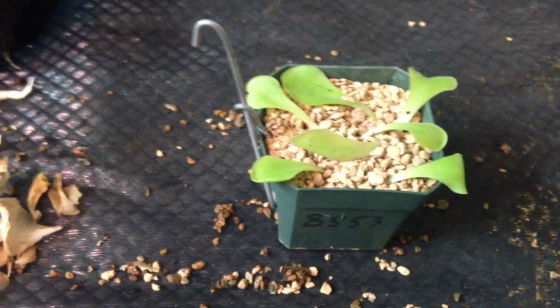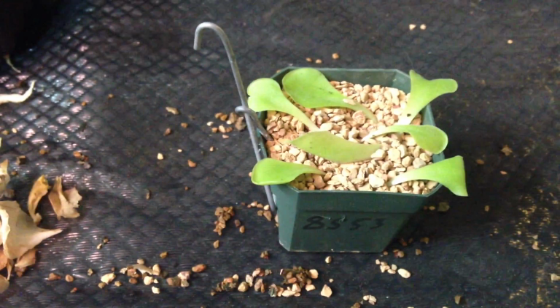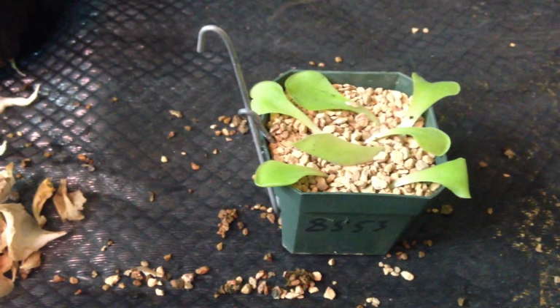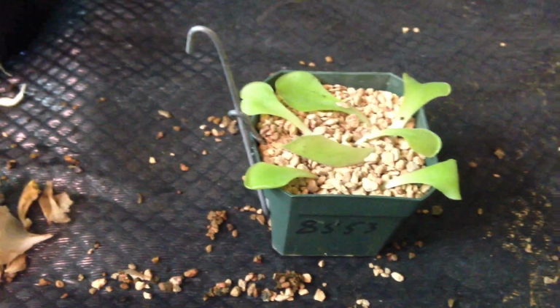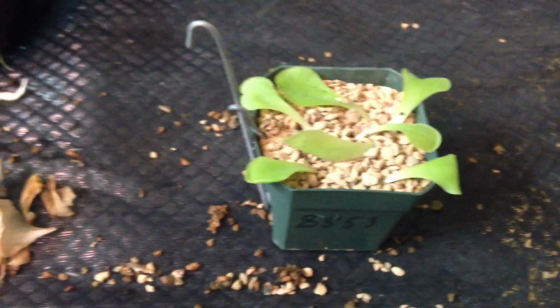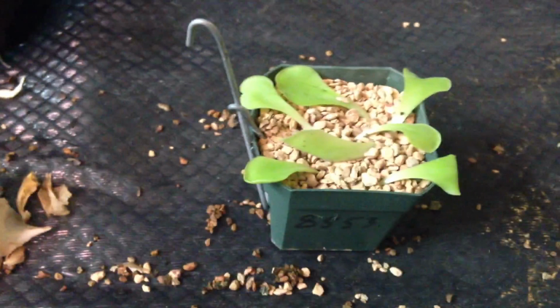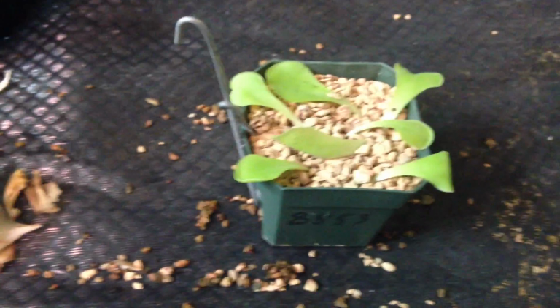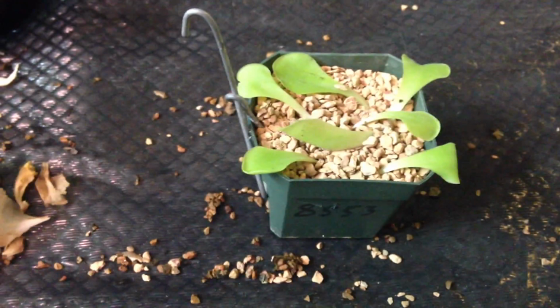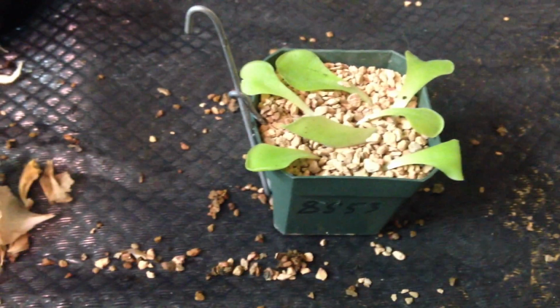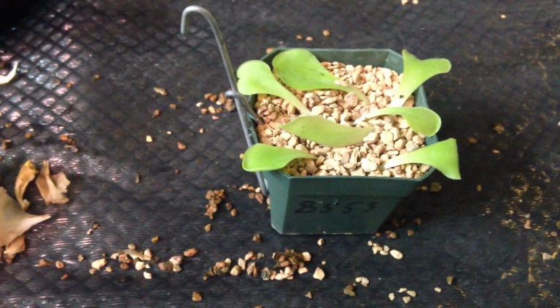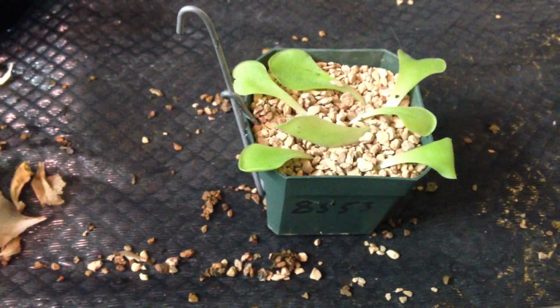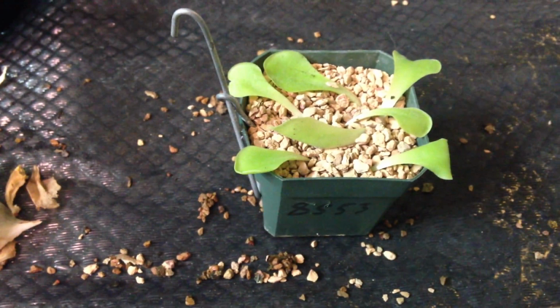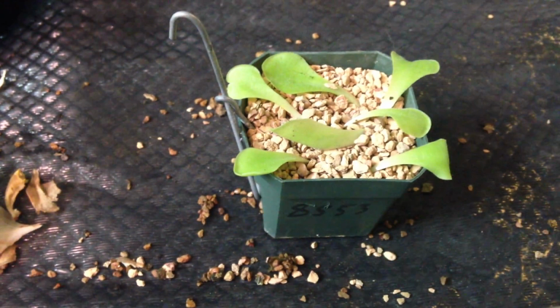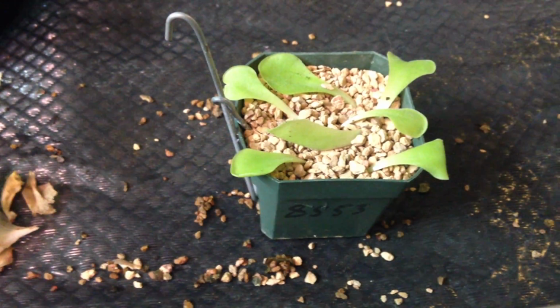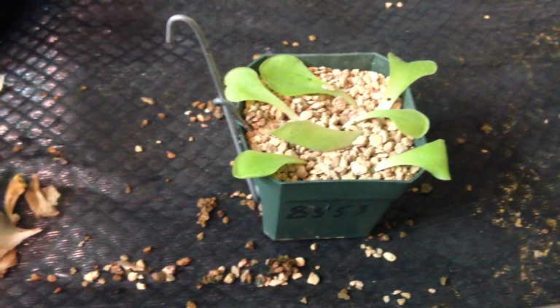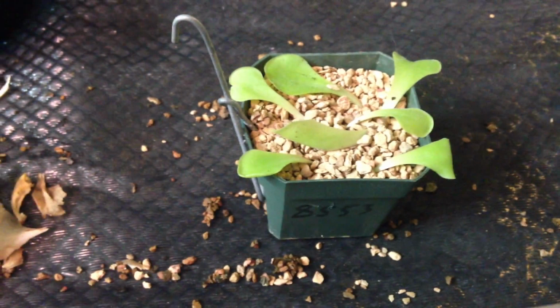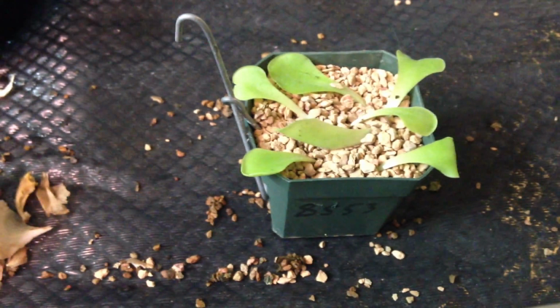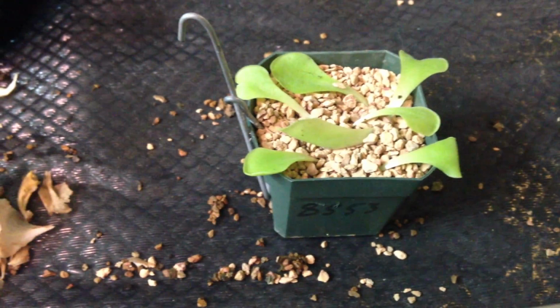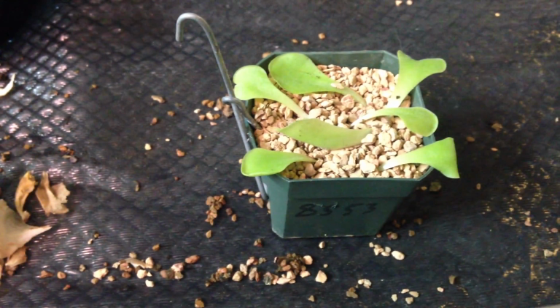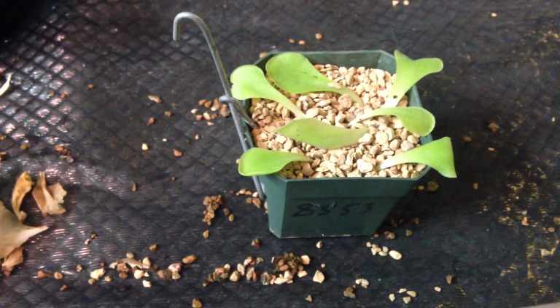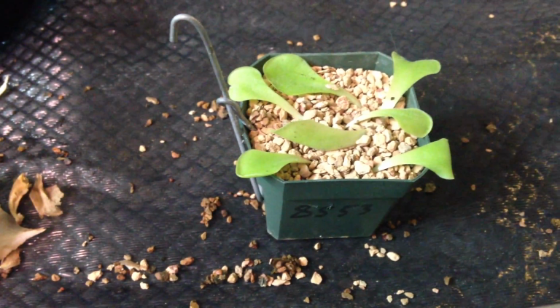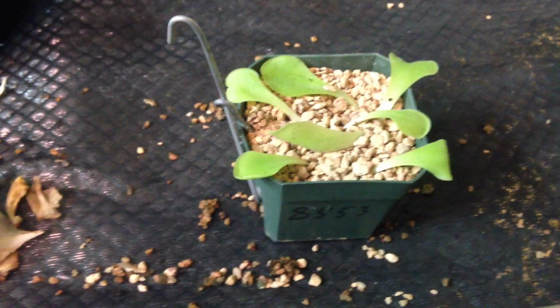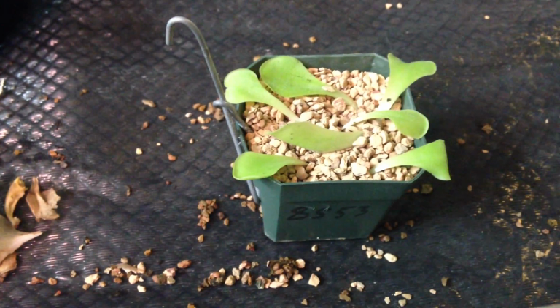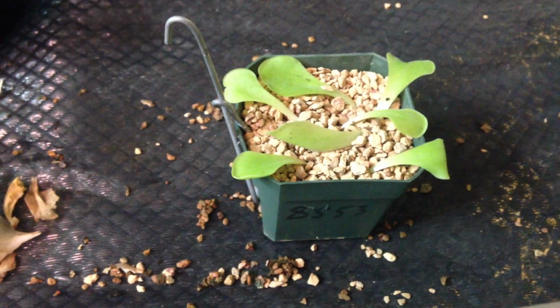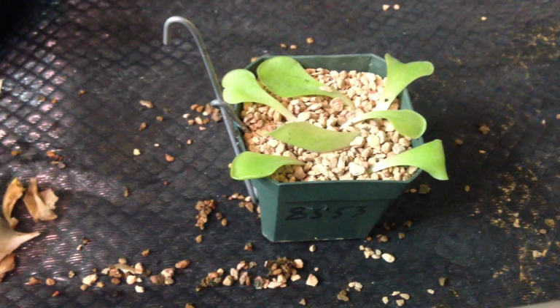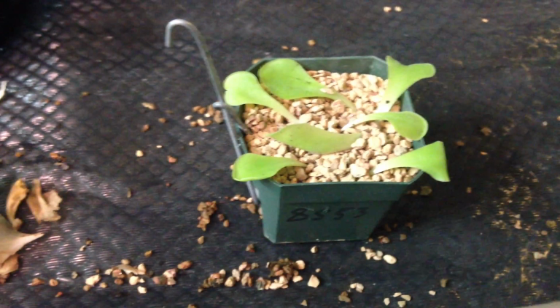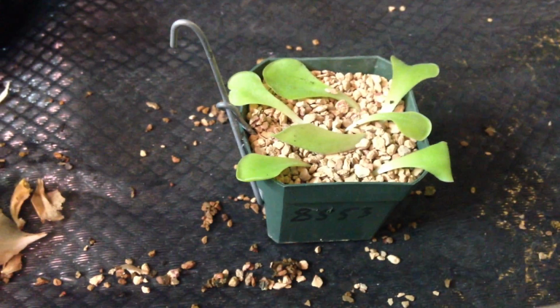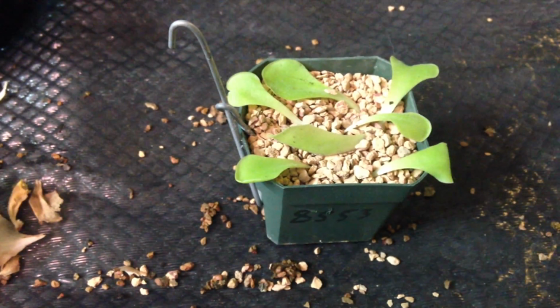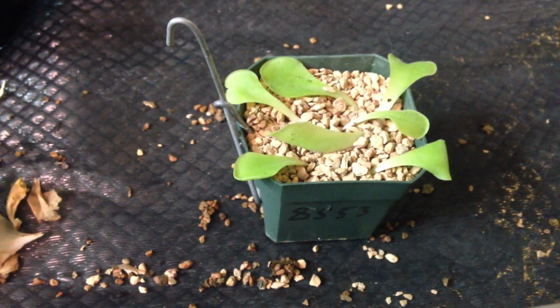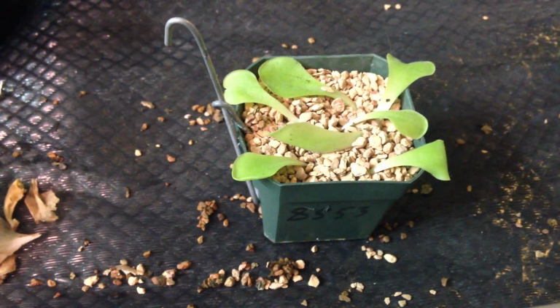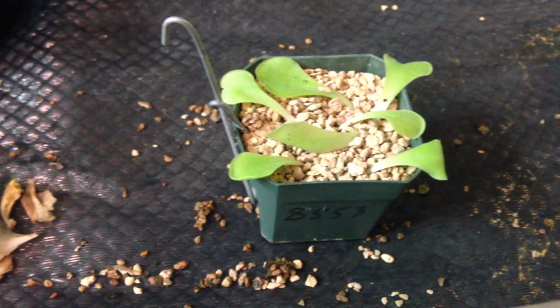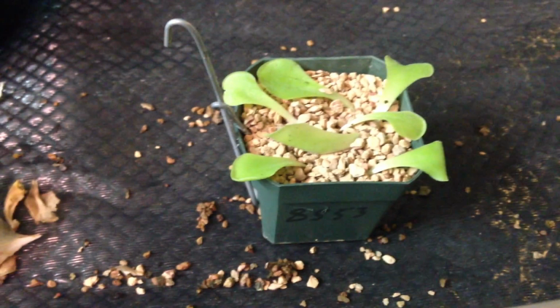So there you have it. Just make sure you water it, keep it wet — you could keep it kind of soggy.